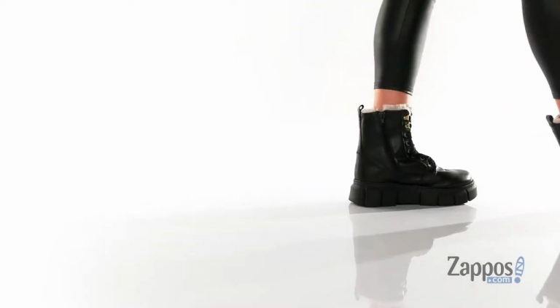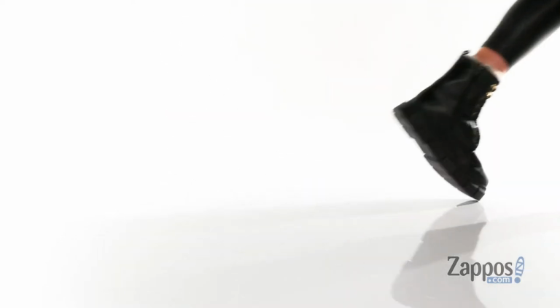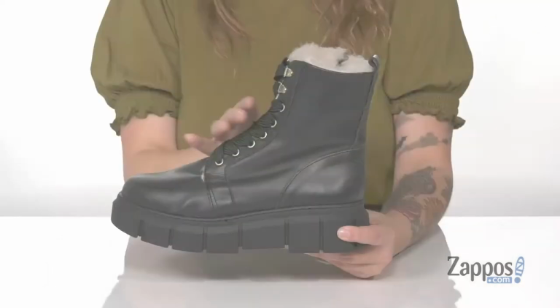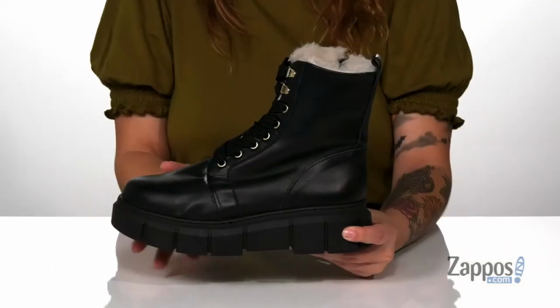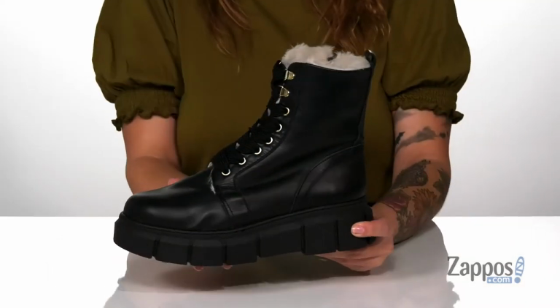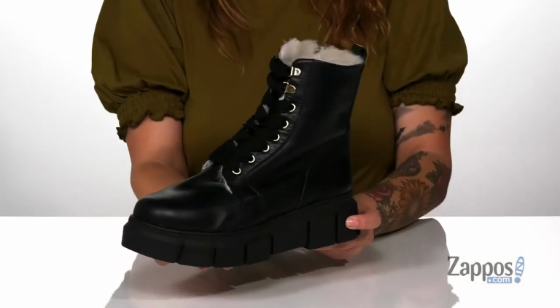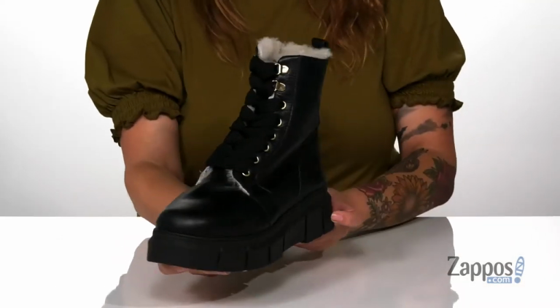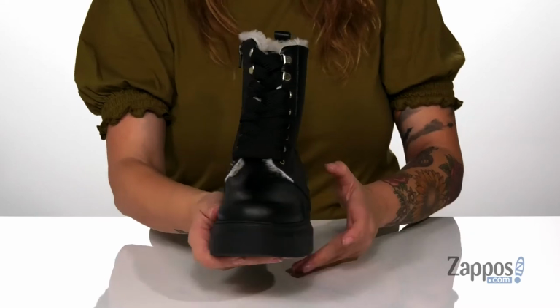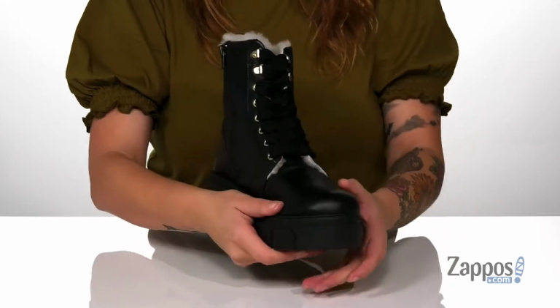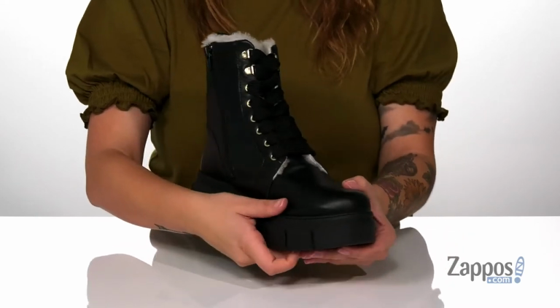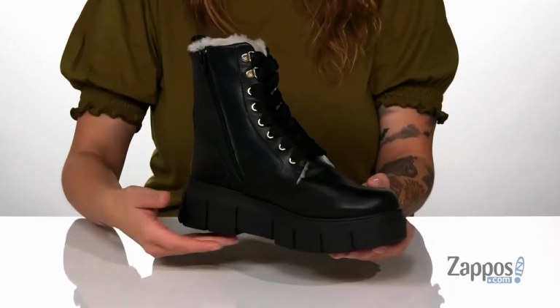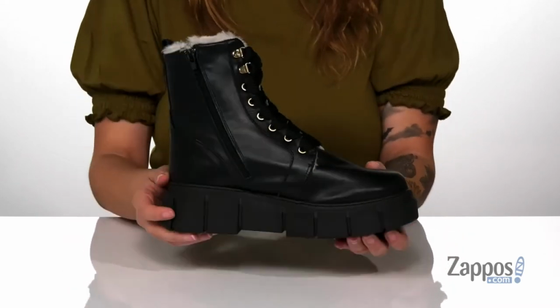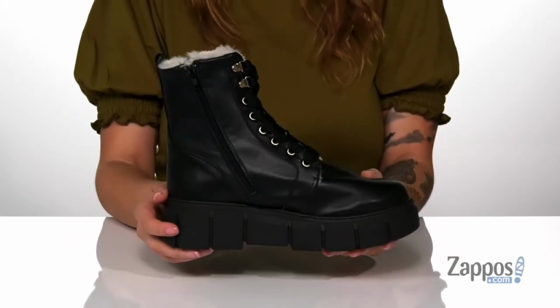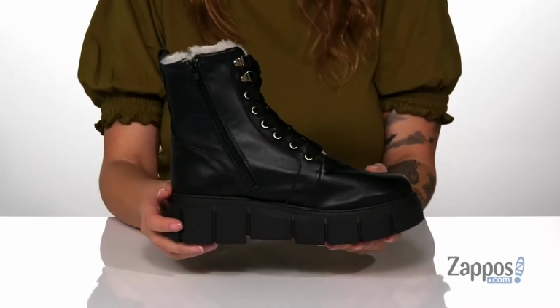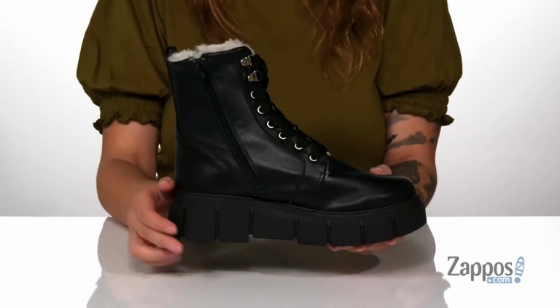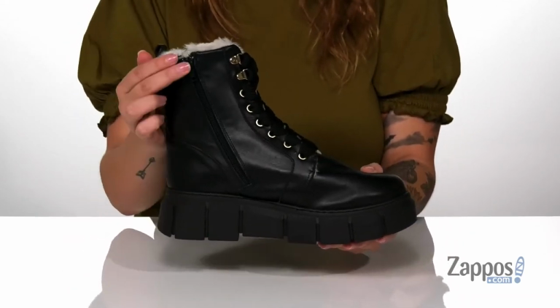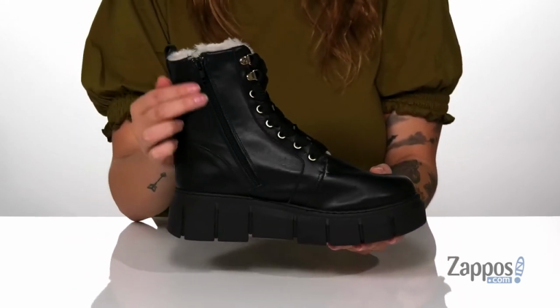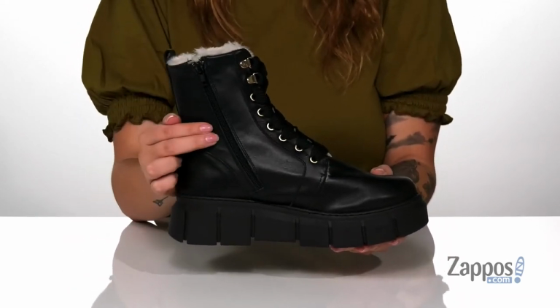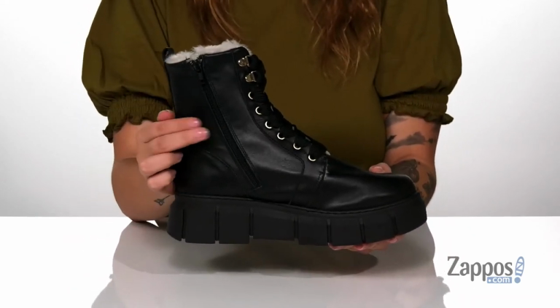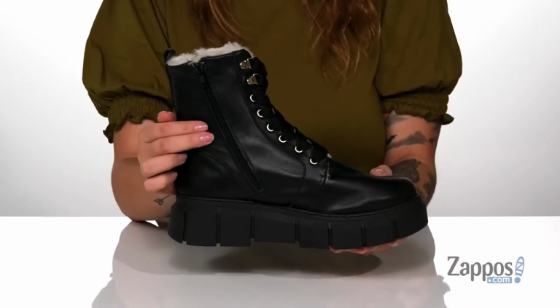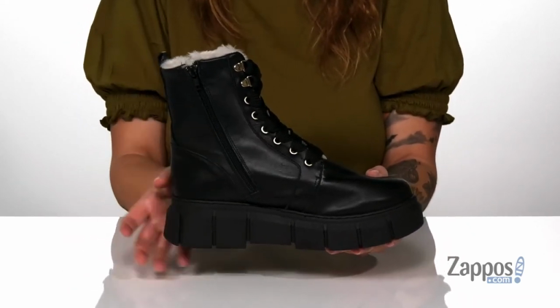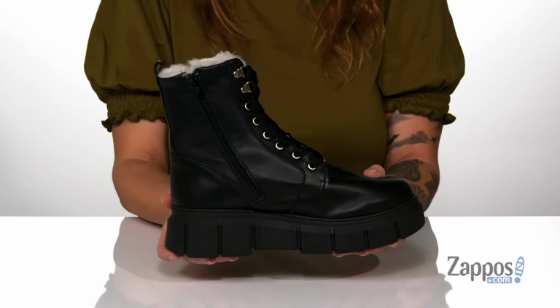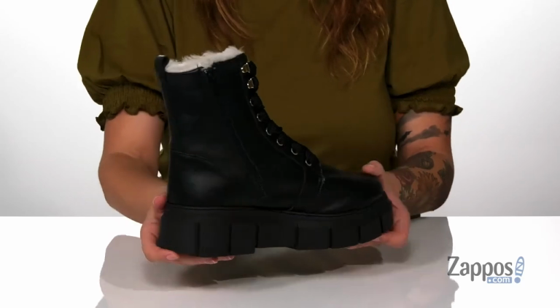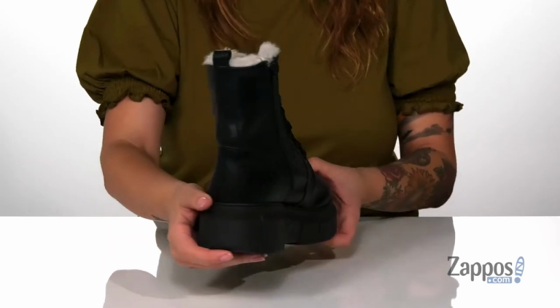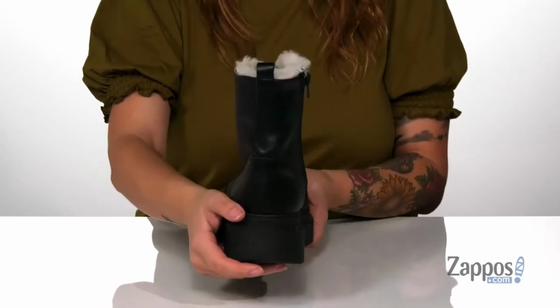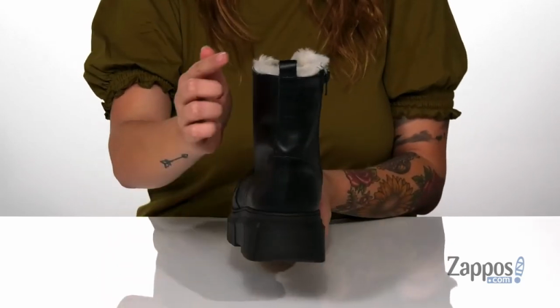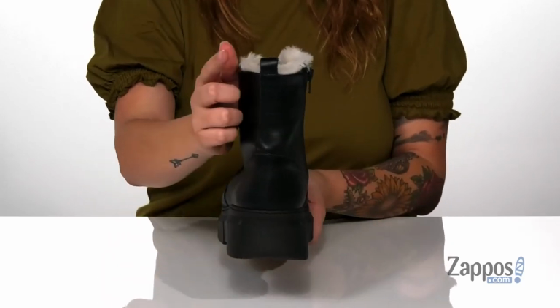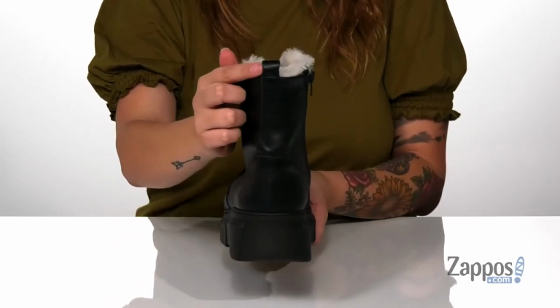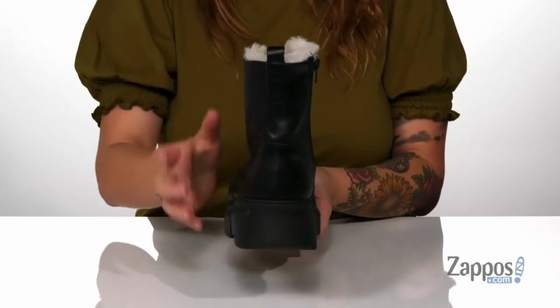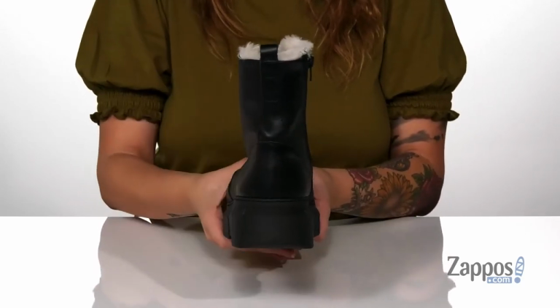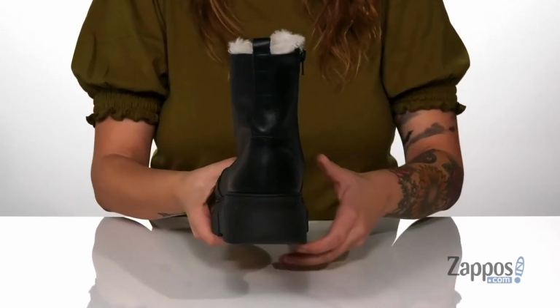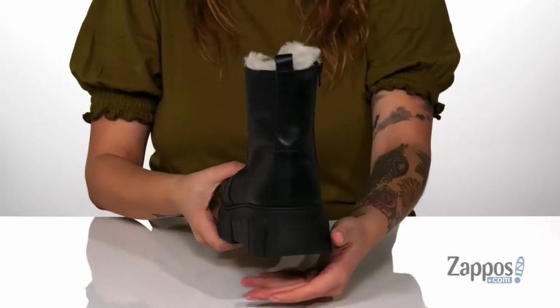These are a lace-up closure allowing you to get a custom as well as a secure fit. And on the inside of the boot, there is a fully functioning zipper so you can slip these on with no problem. They also have a pull tab at the back to assist you.